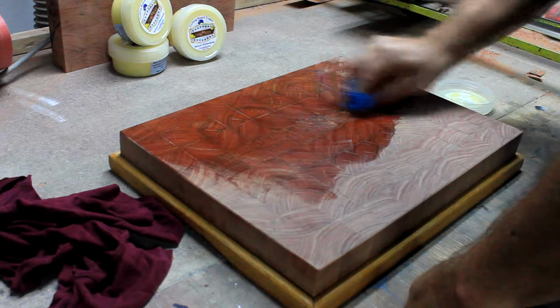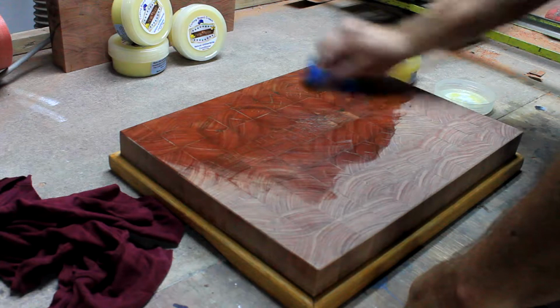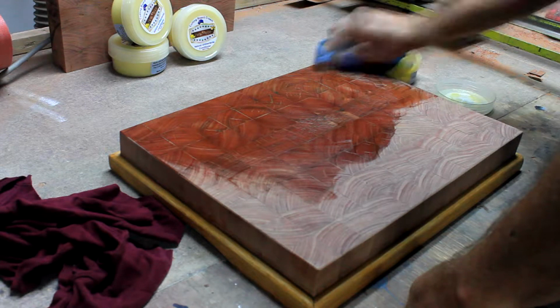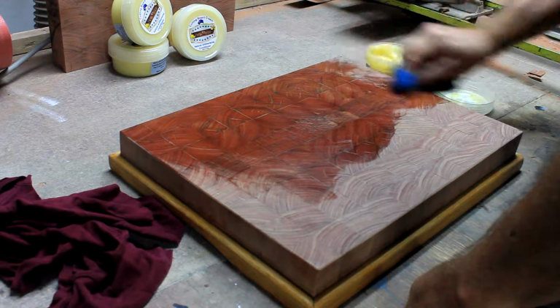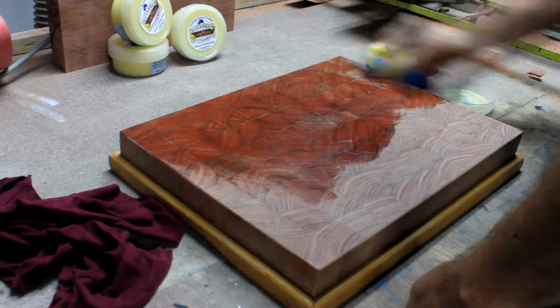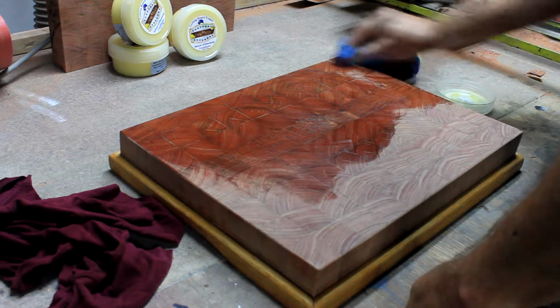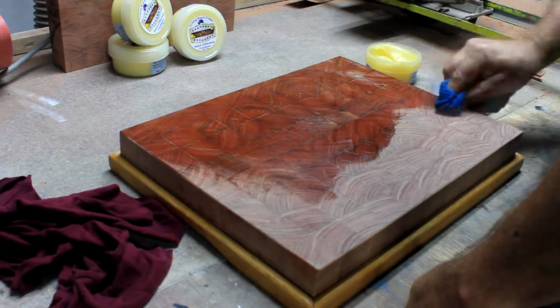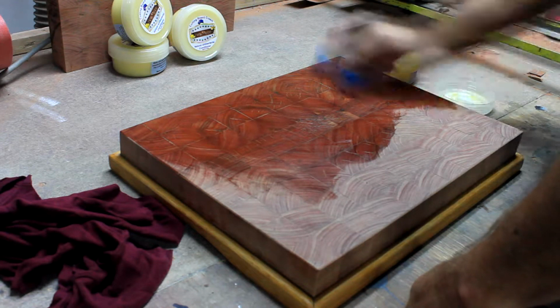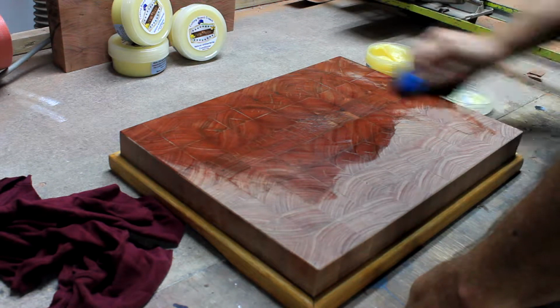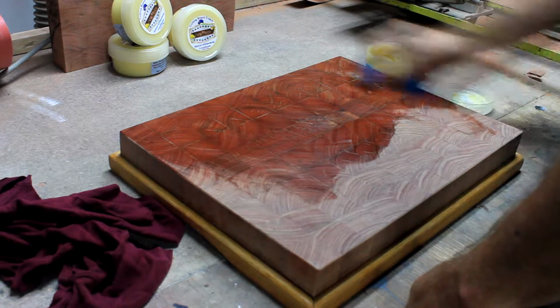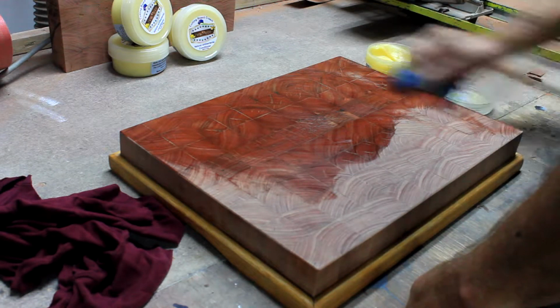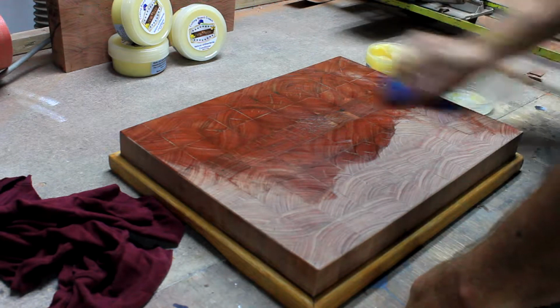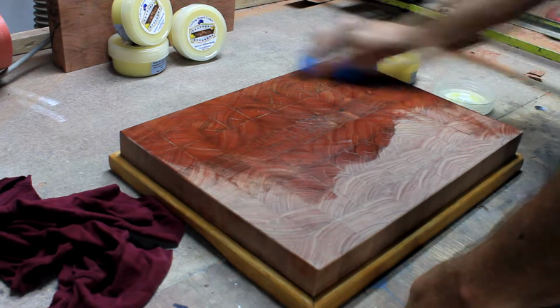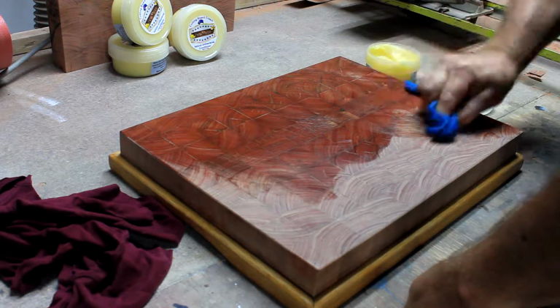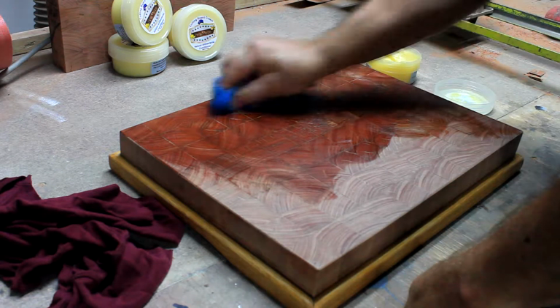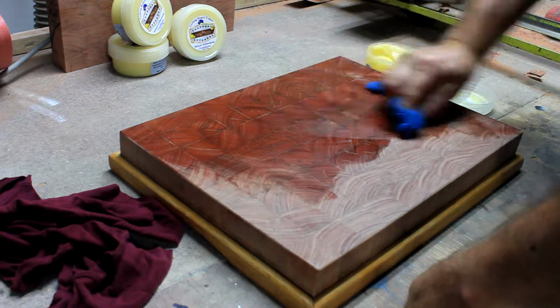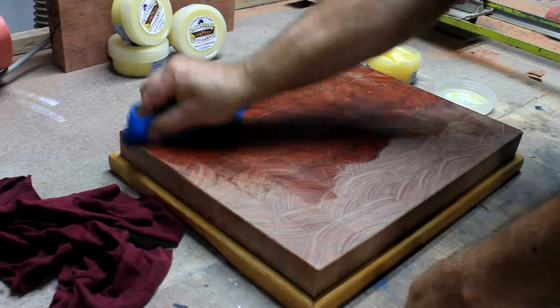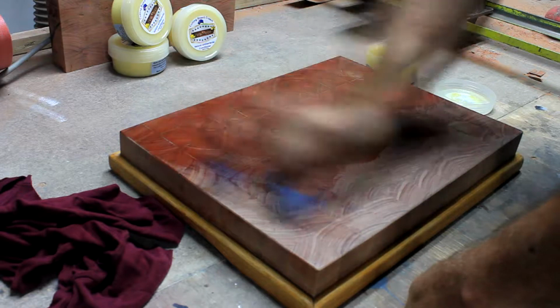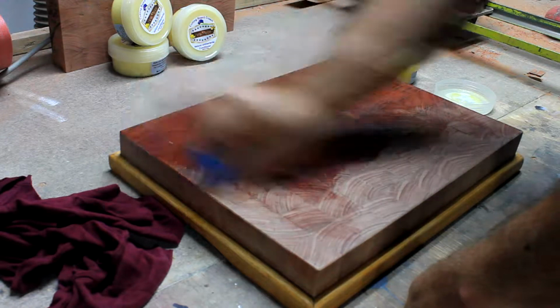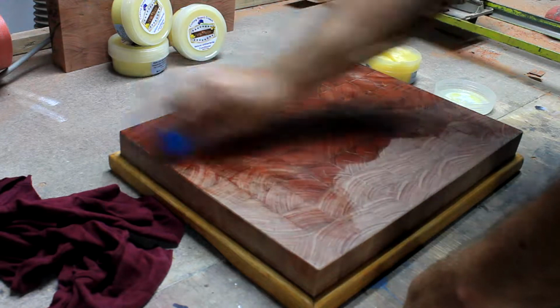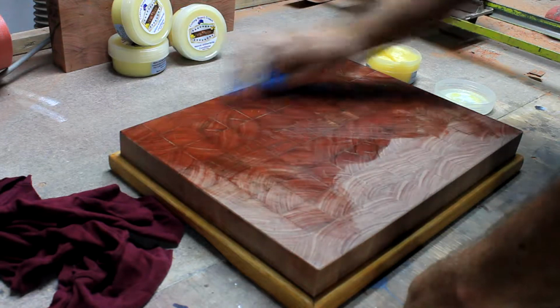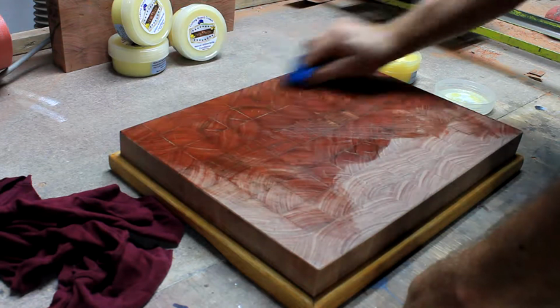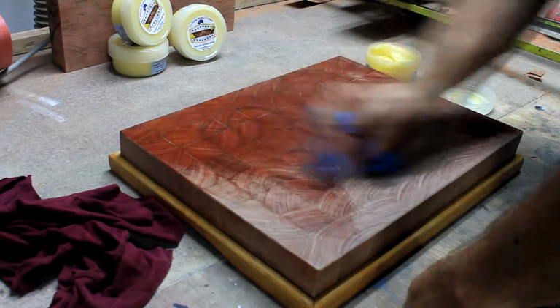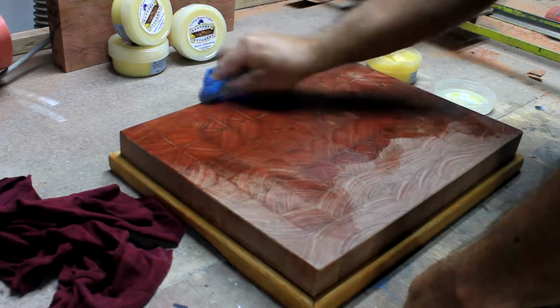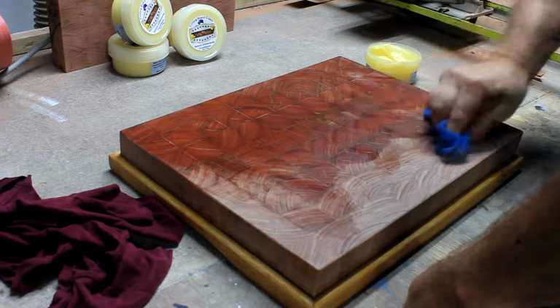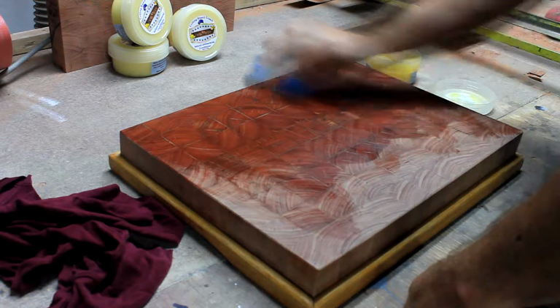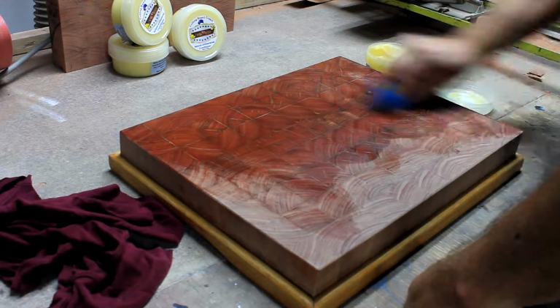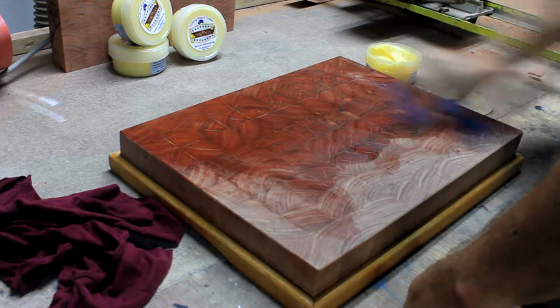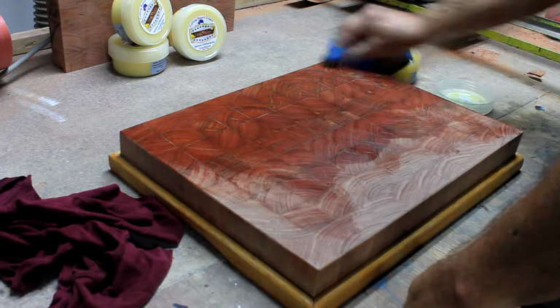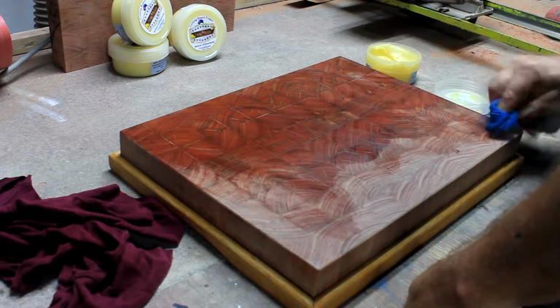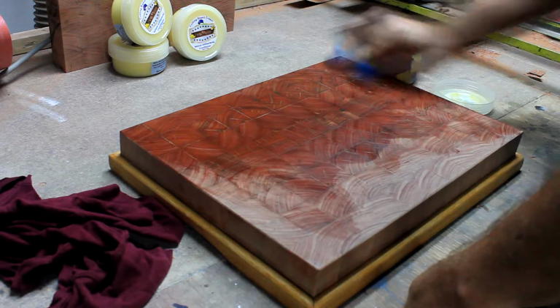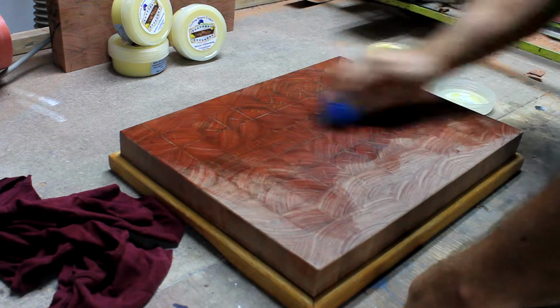We are using the conditioner in very cold weather, and you can see a small chunk of beeswax on the board. We ran out of conditioner and grabbed some before it was fully blended.